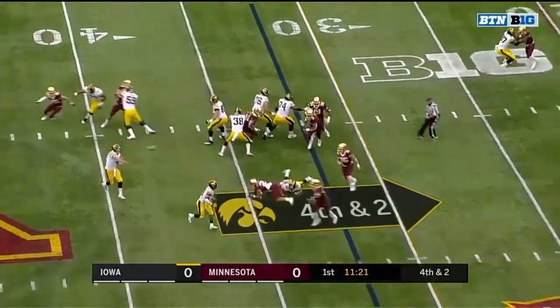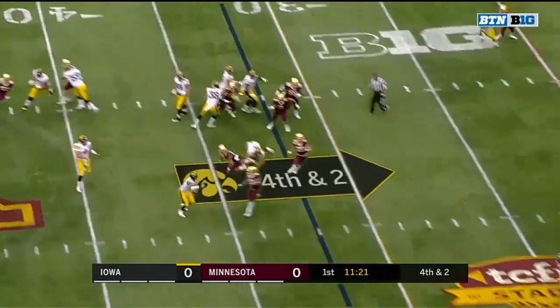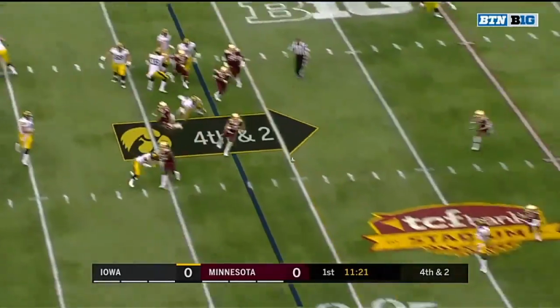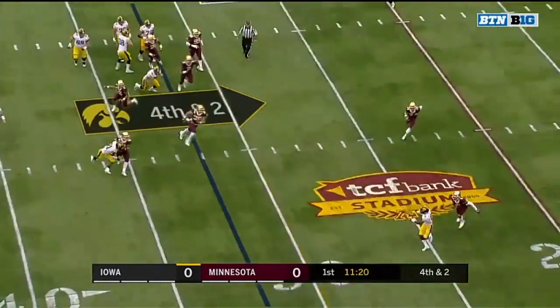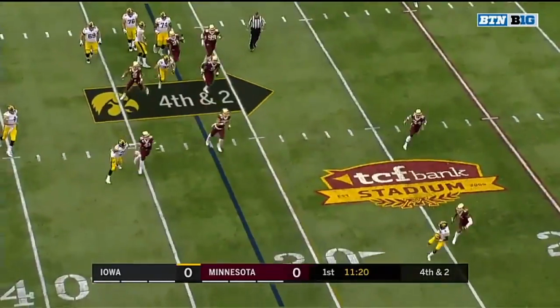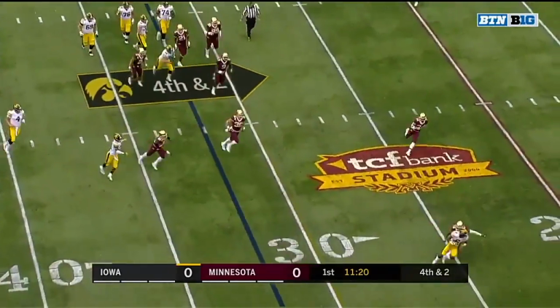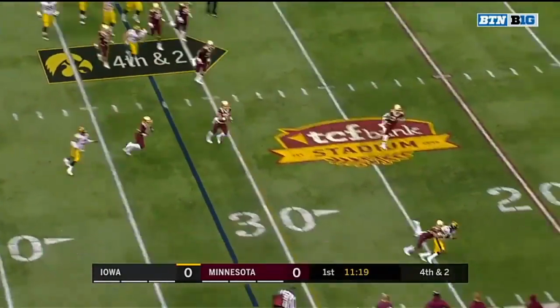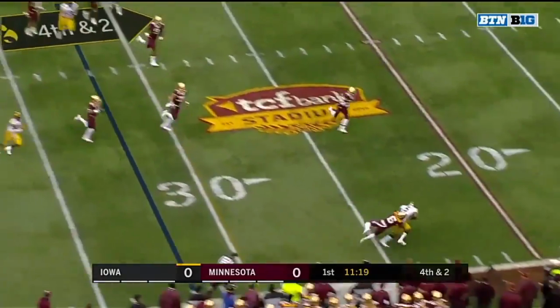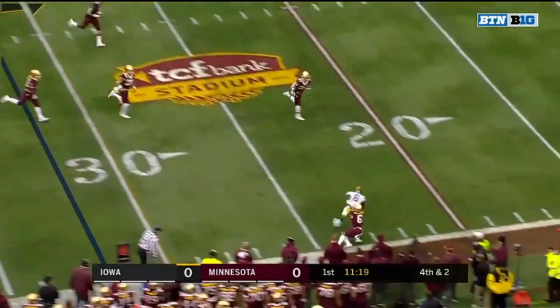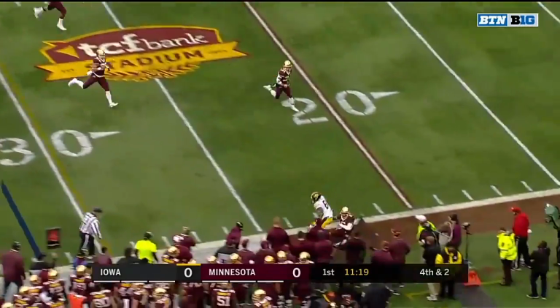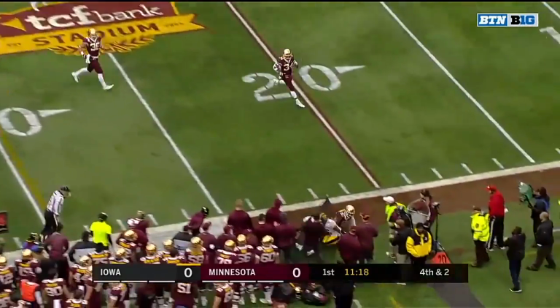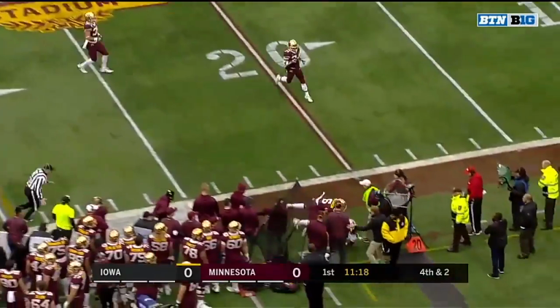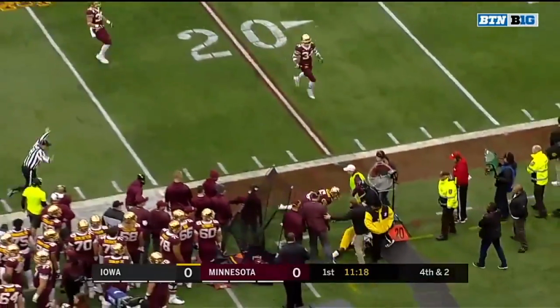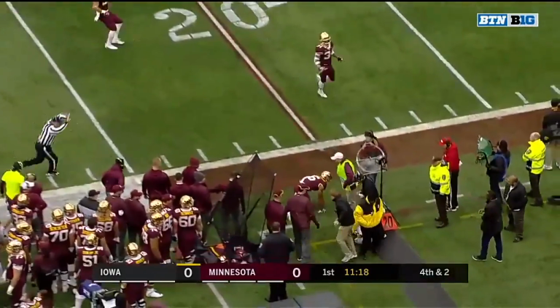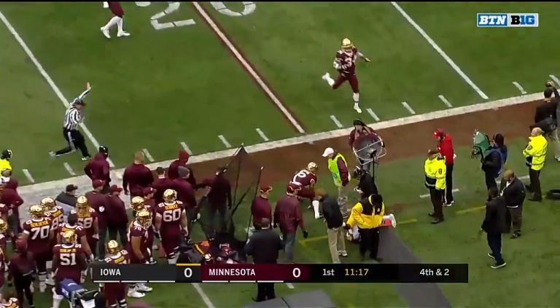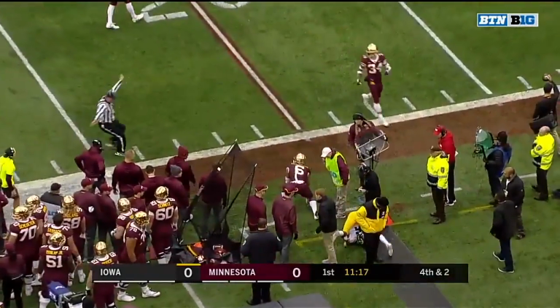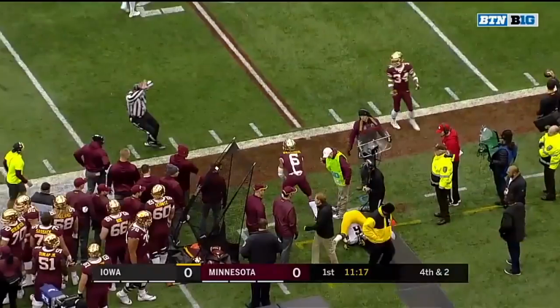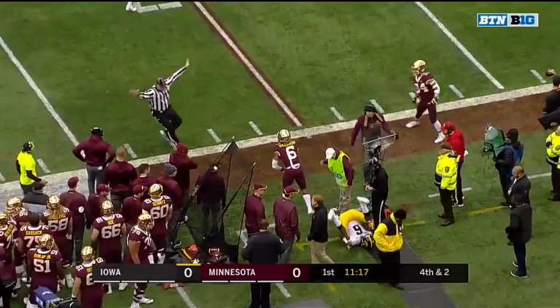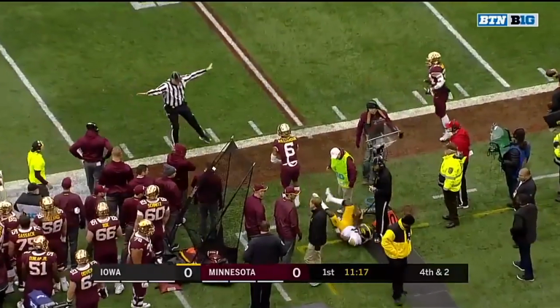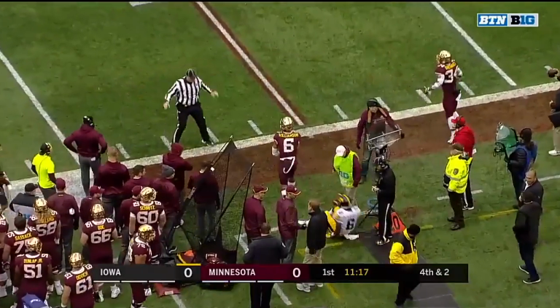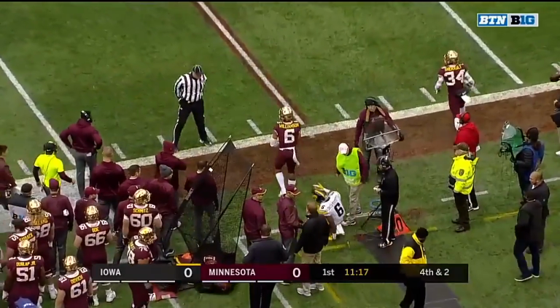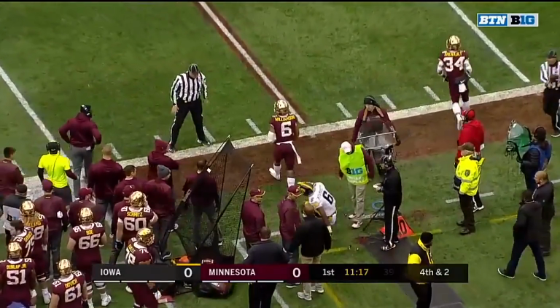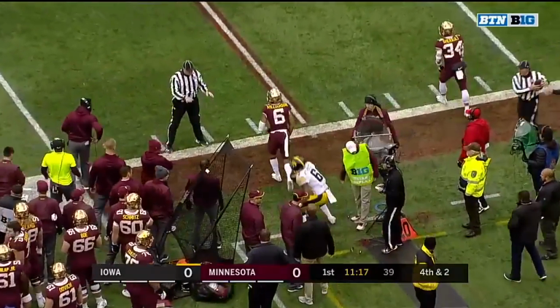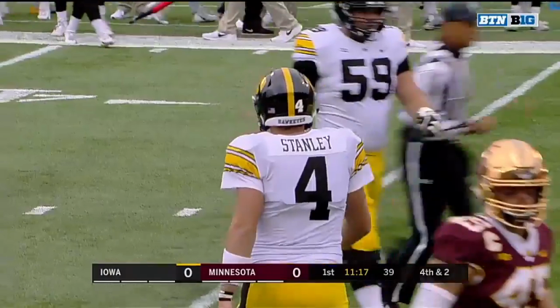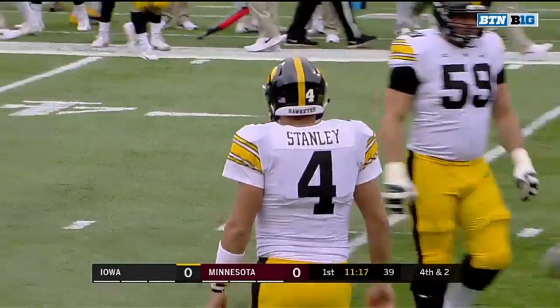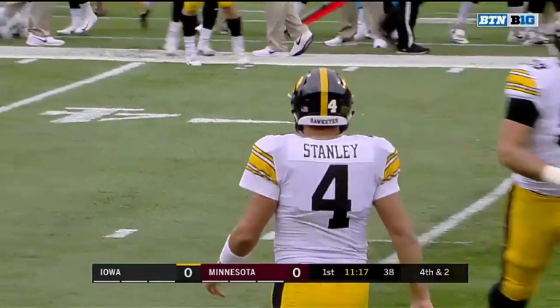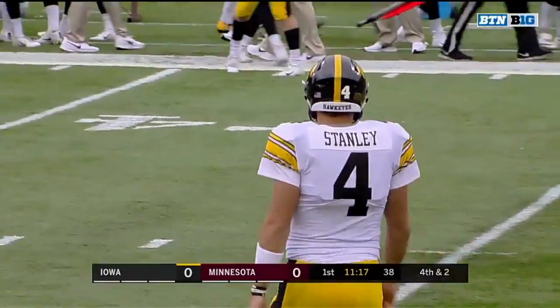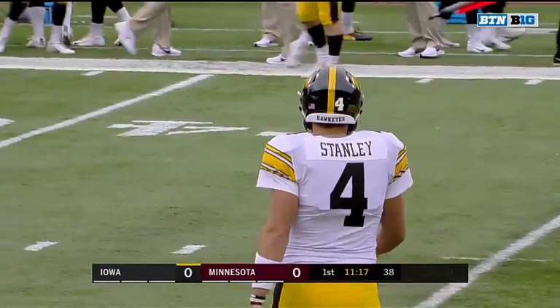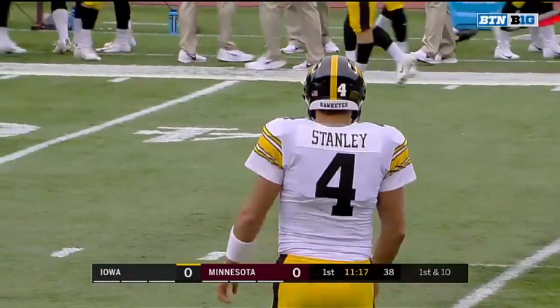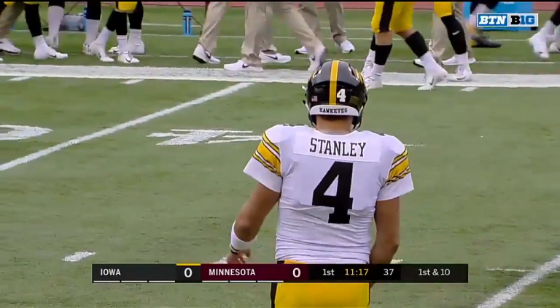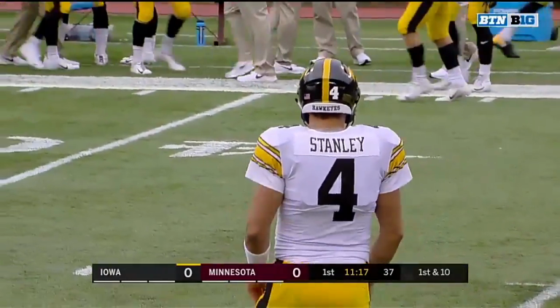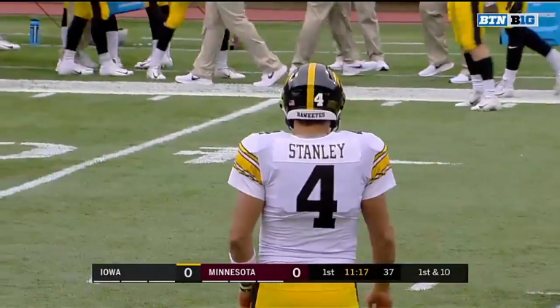Stanley rolling, throwing, completing — first down to Amir Smith-Marset. The sophomore with his first catch of the game, but it's a big one.